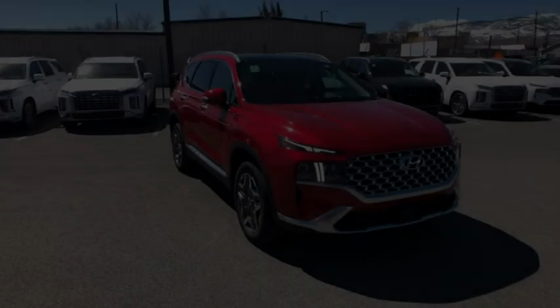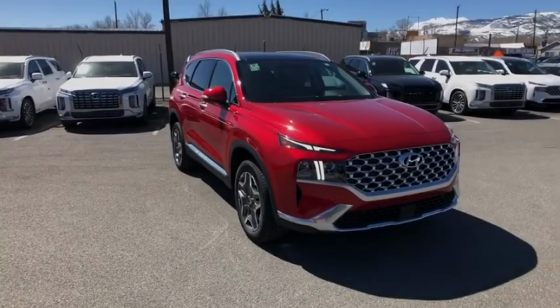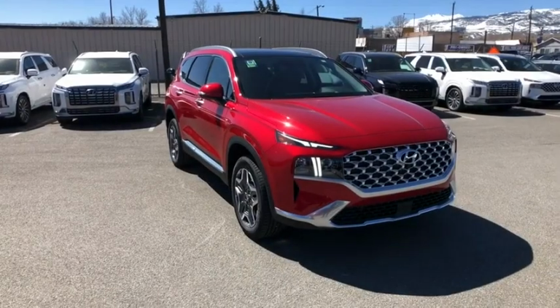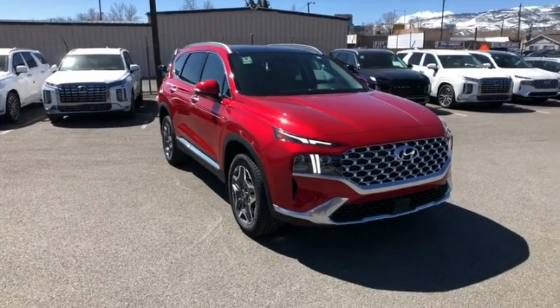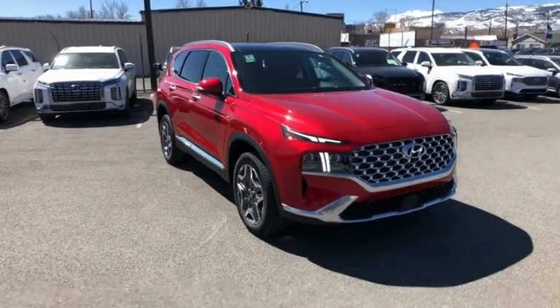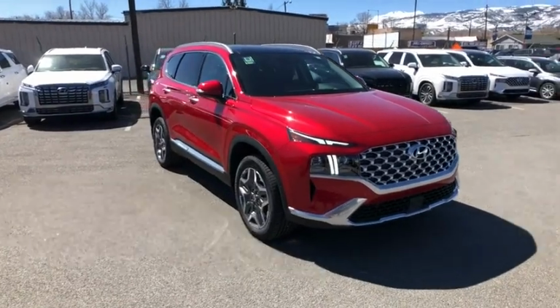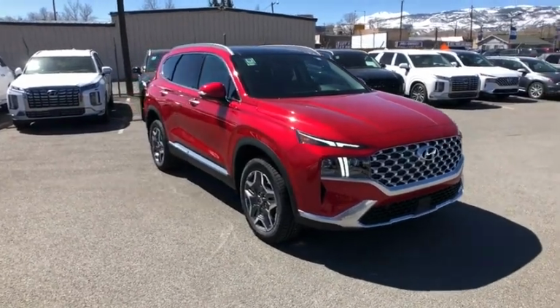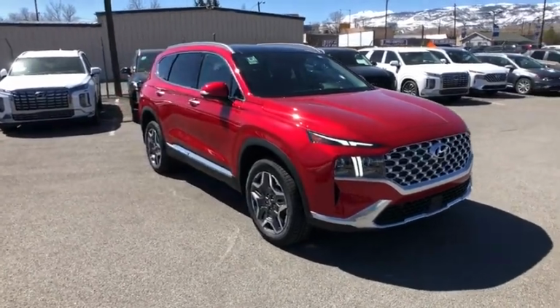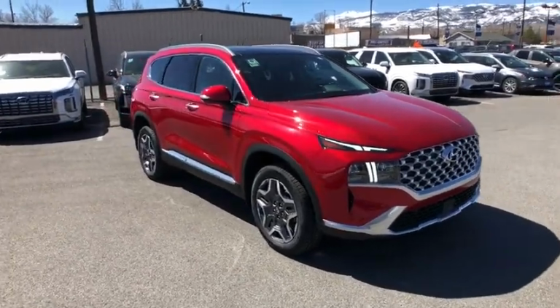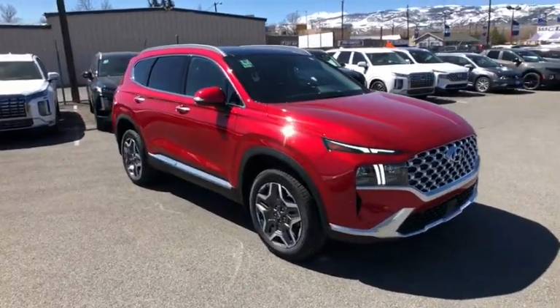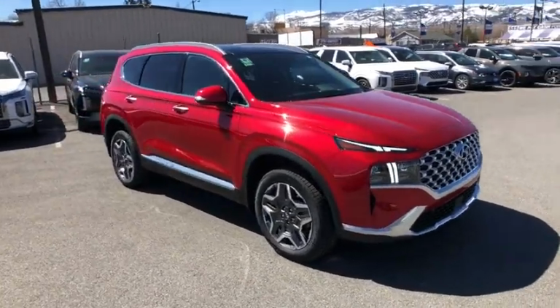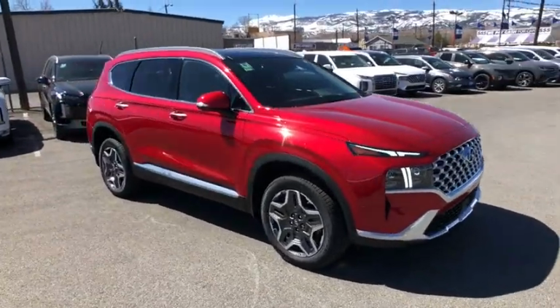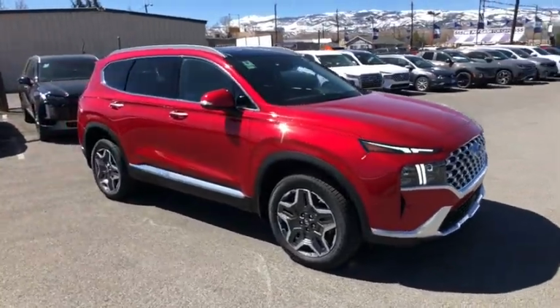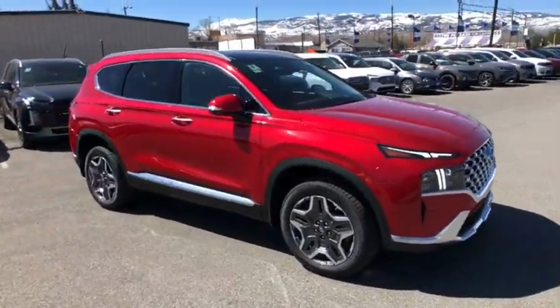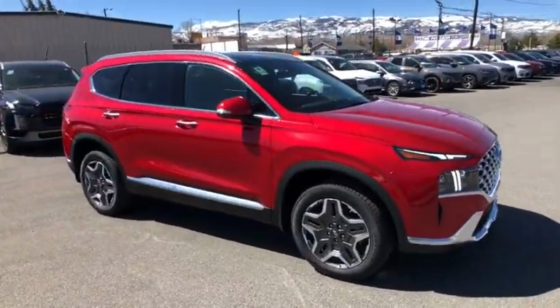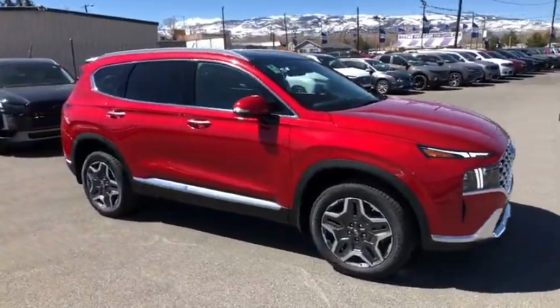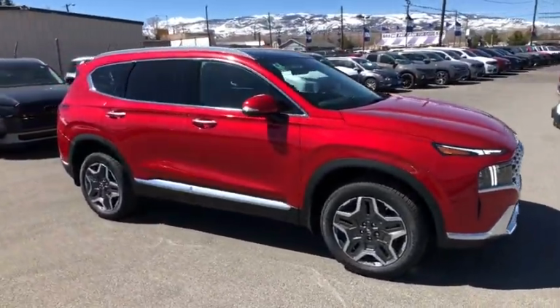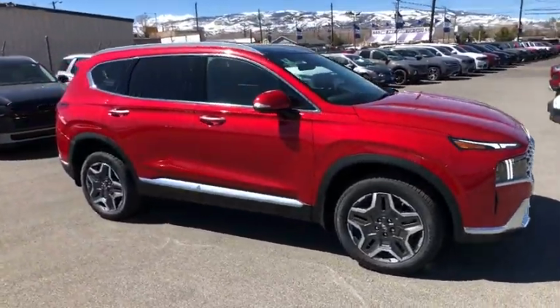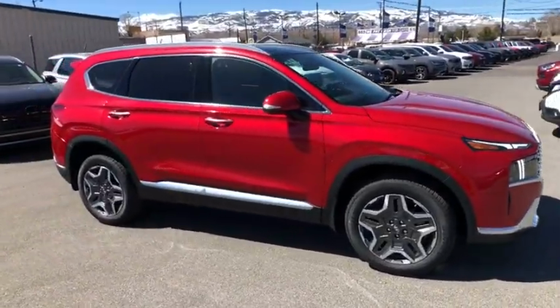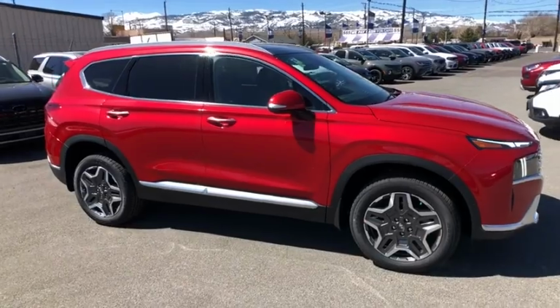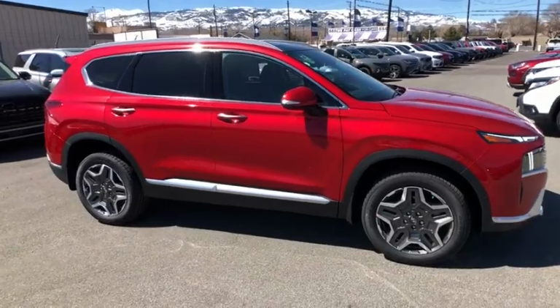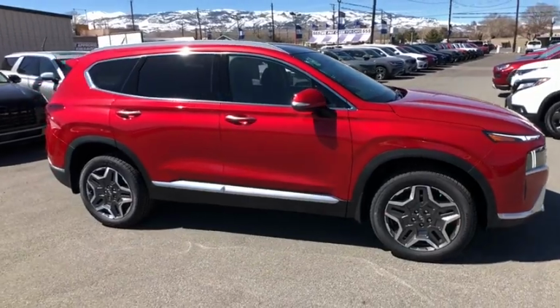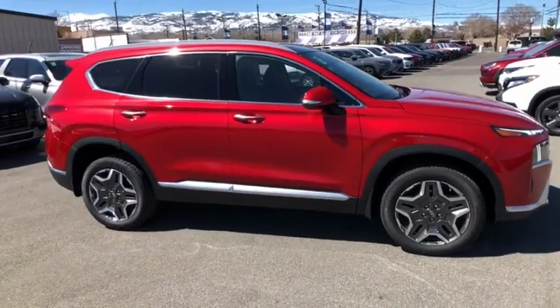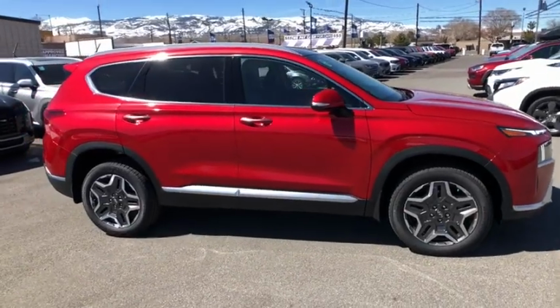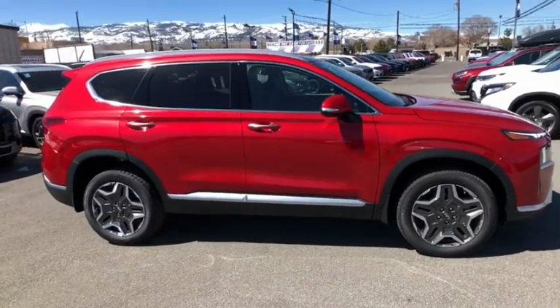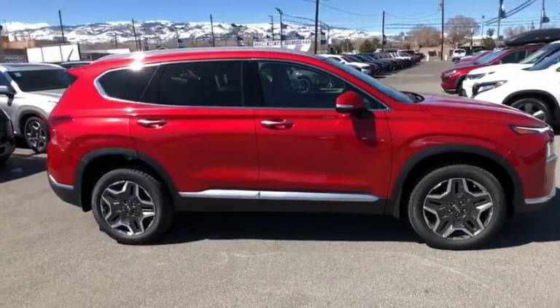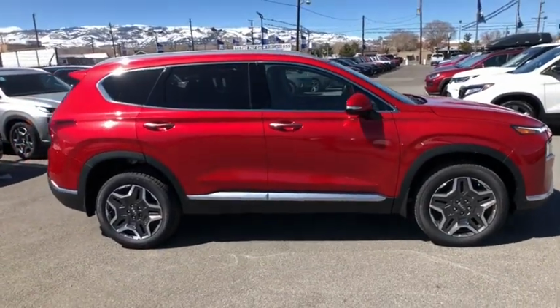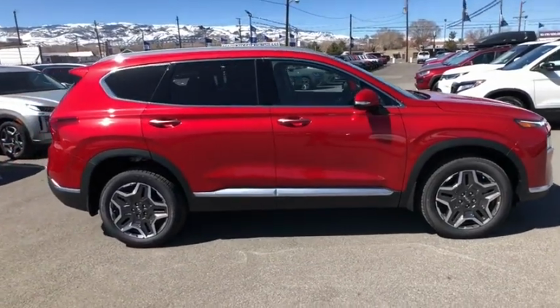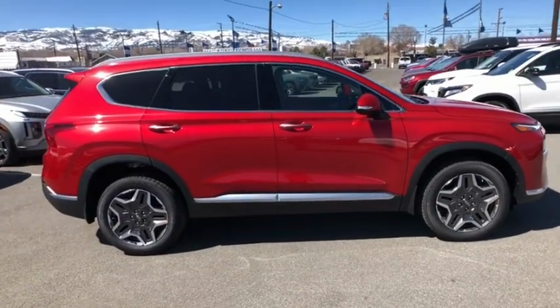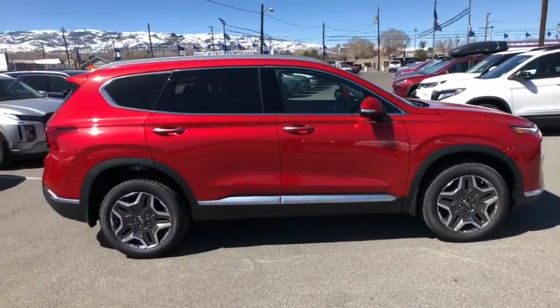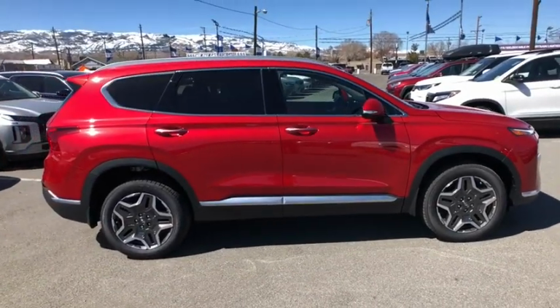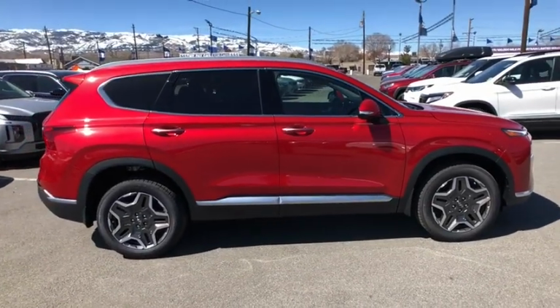Come test drive the 2023 Hyundai Santa Fe. Style, quality, performance, value — need we say more?